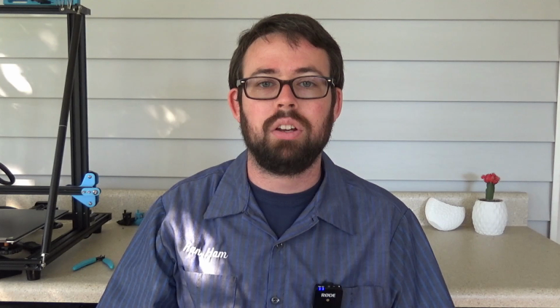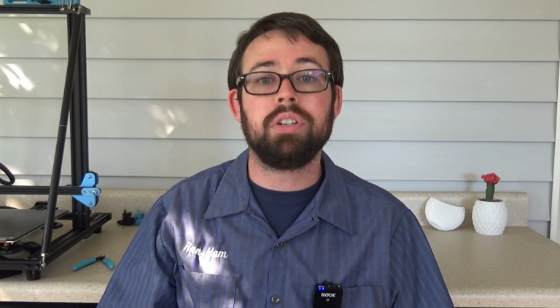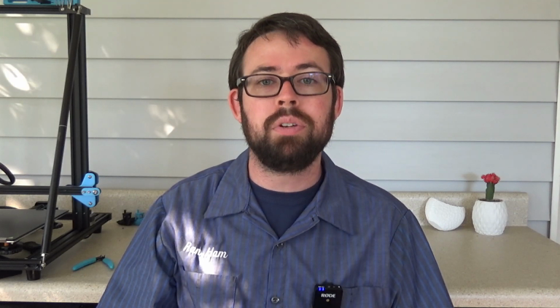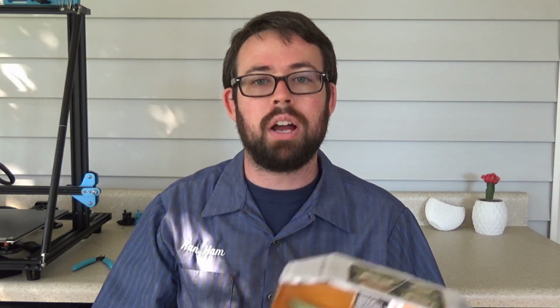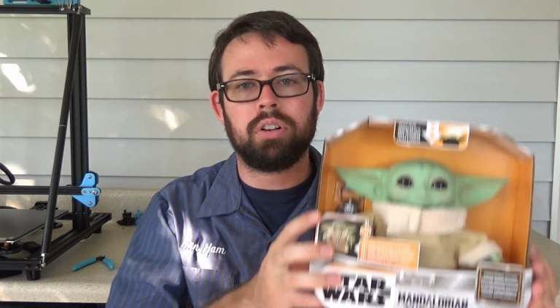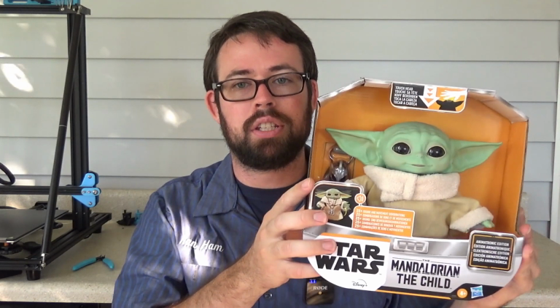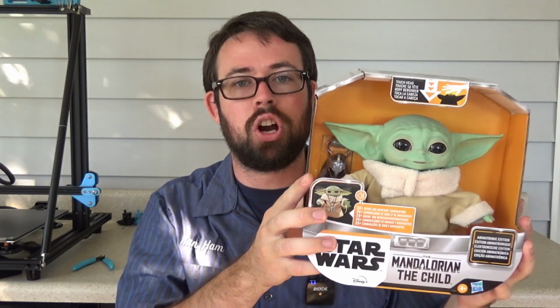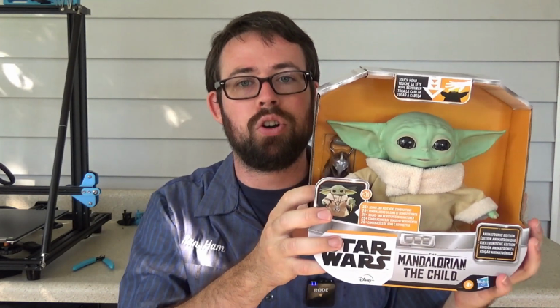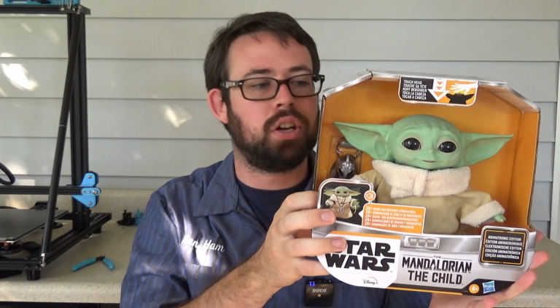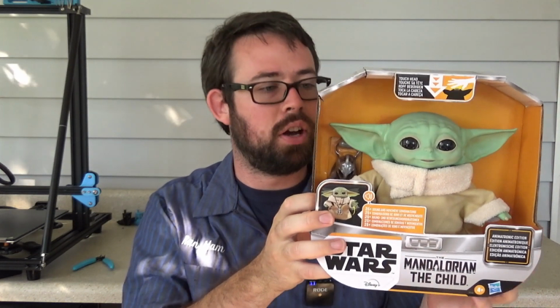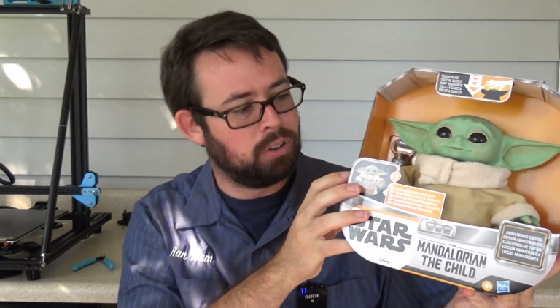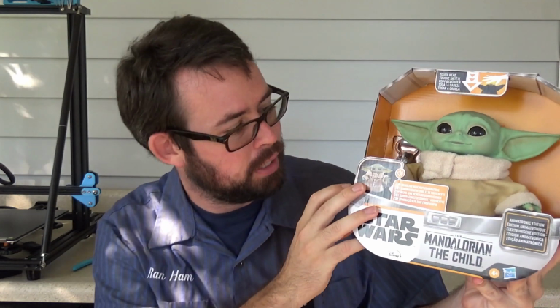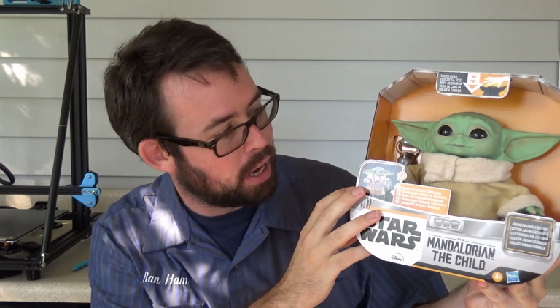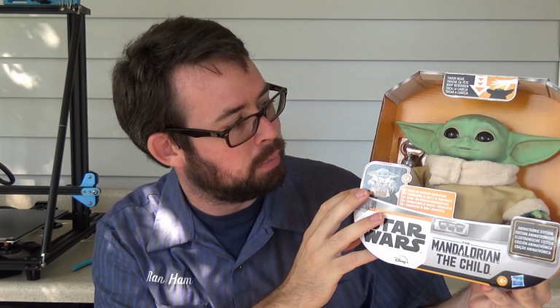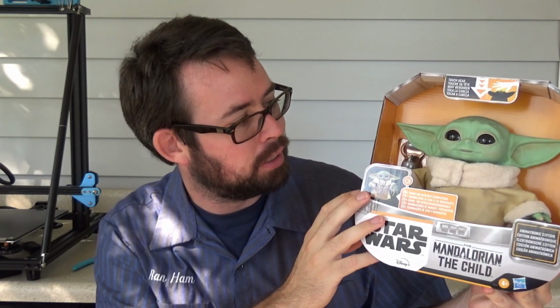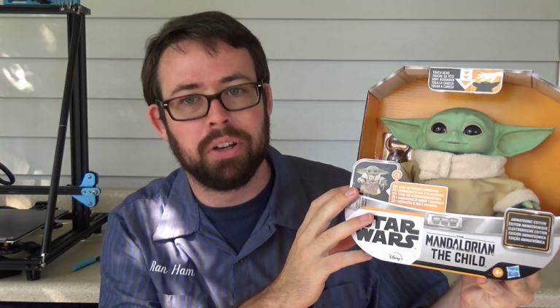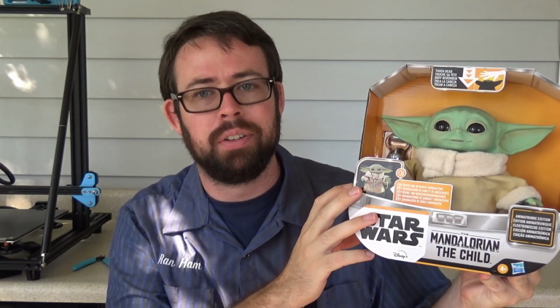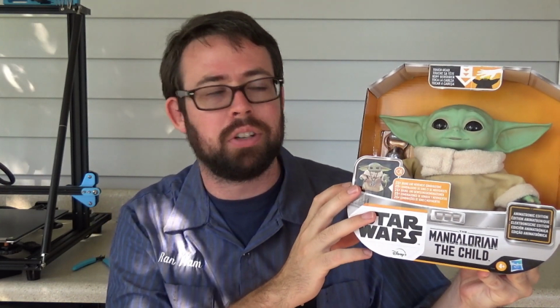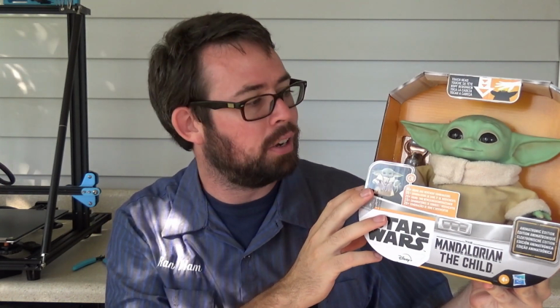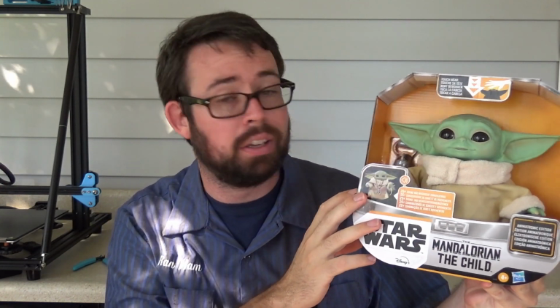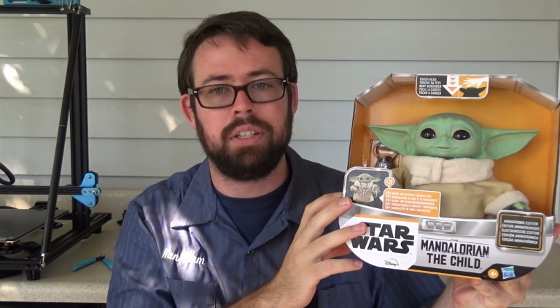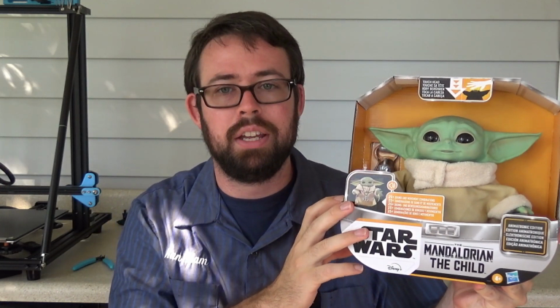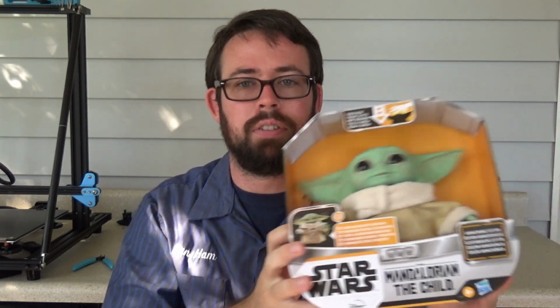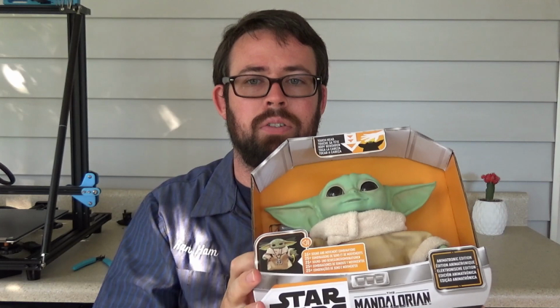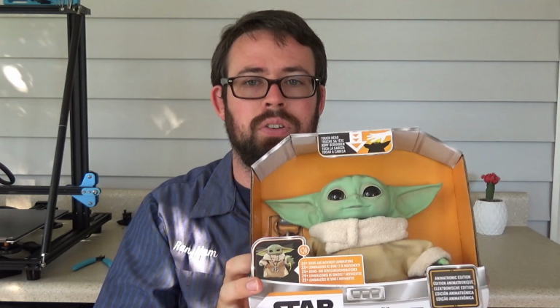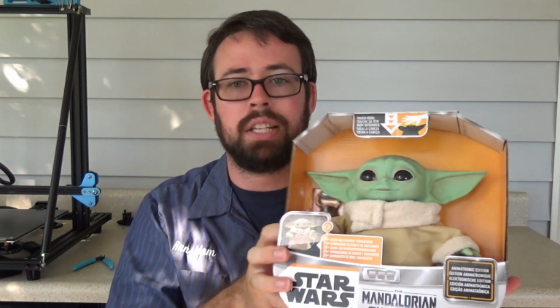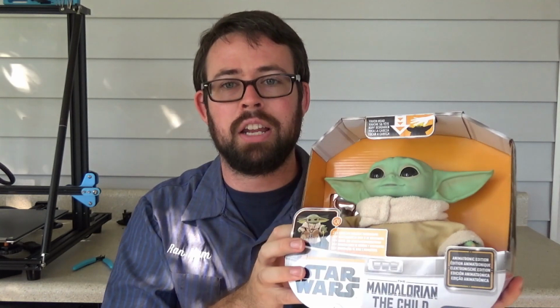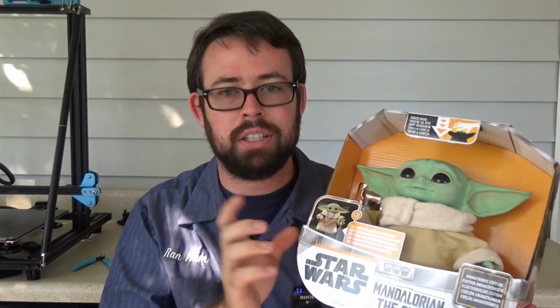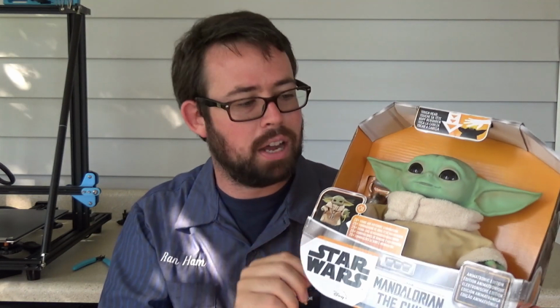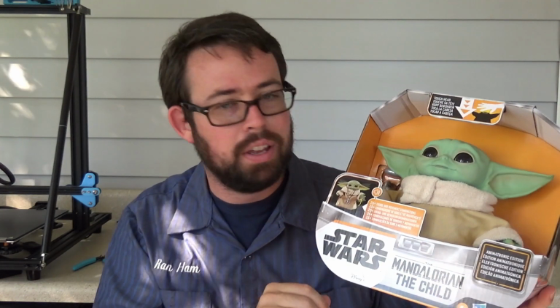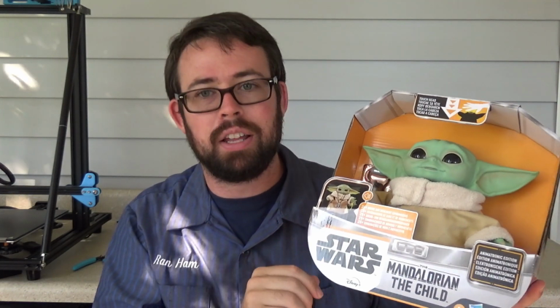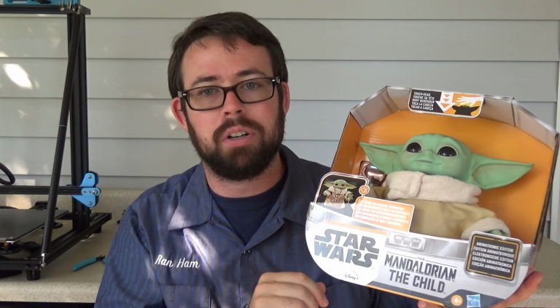What up YouTube? So I pre-ordered this Star Wars Mandalorian Child animatronic — Baby Yoda animatronic — a while ago and it came in today, so I figured I would do a teardown of it and see how they got this guy working.